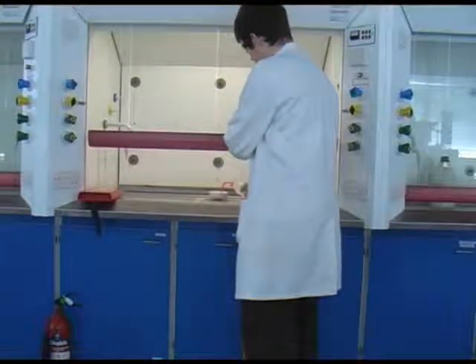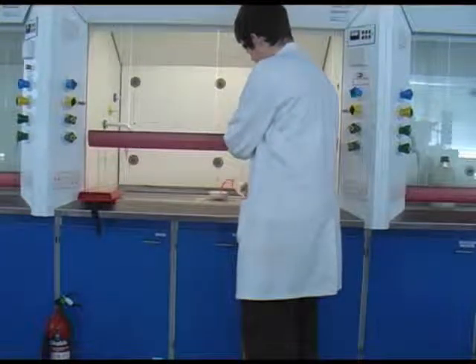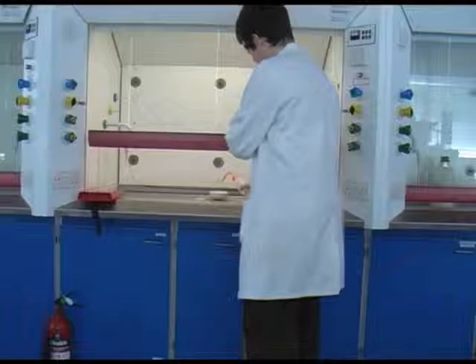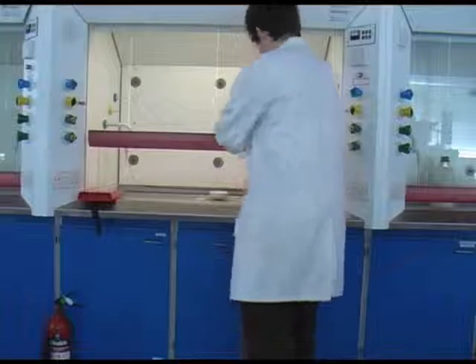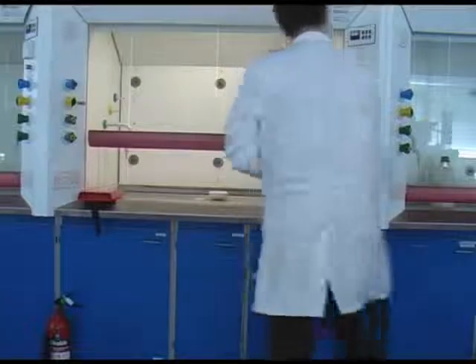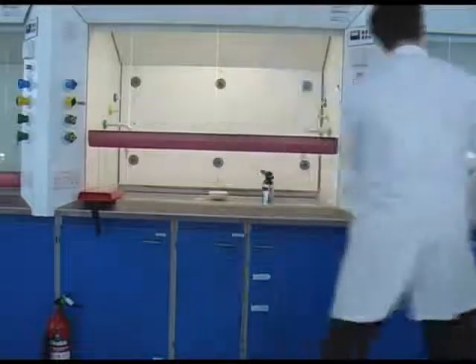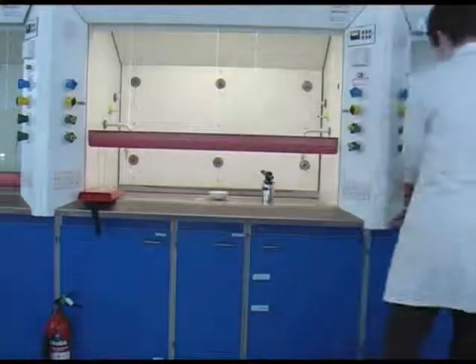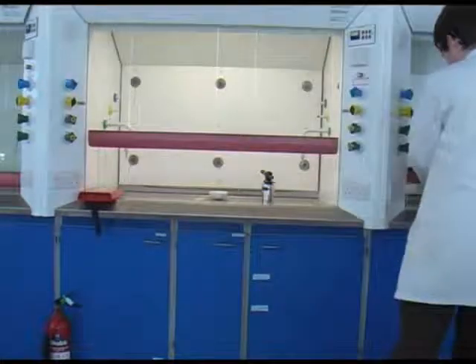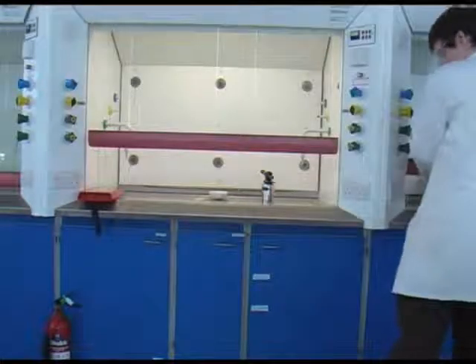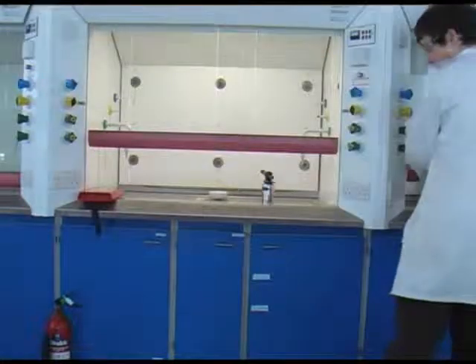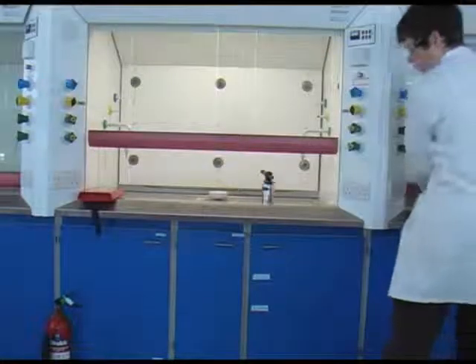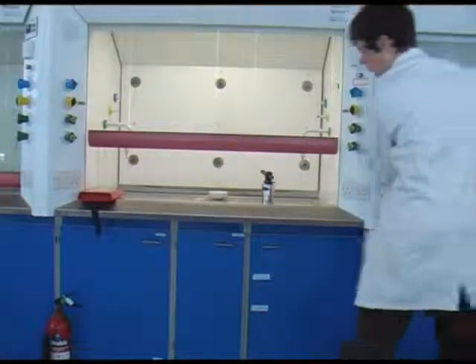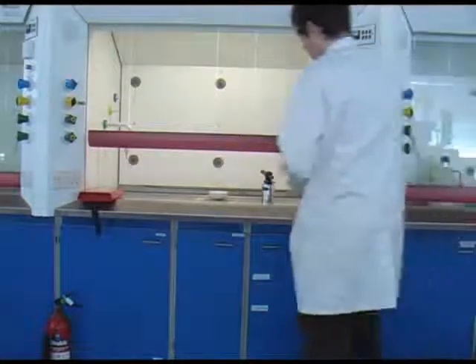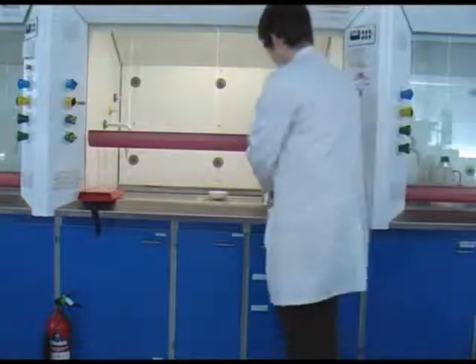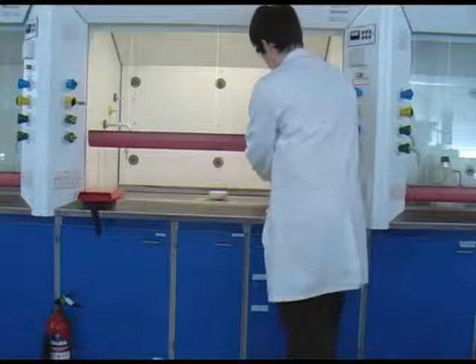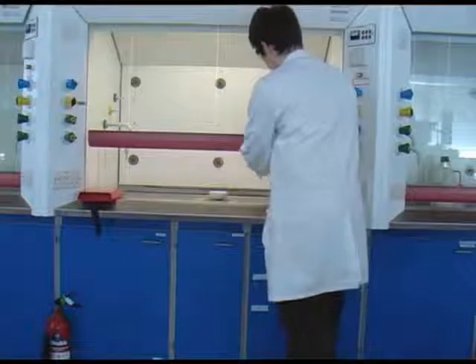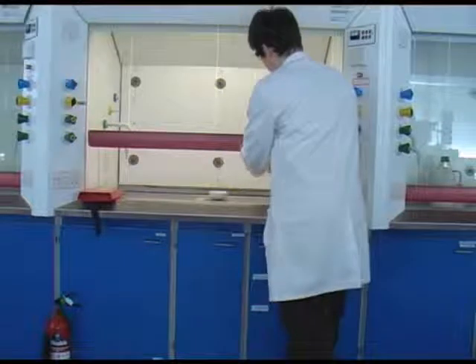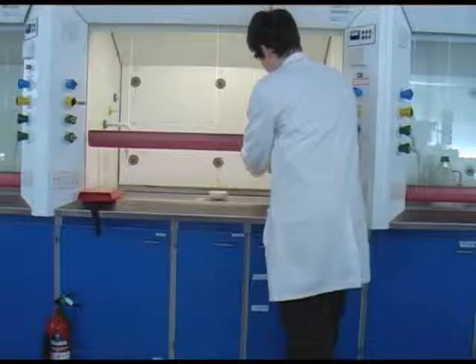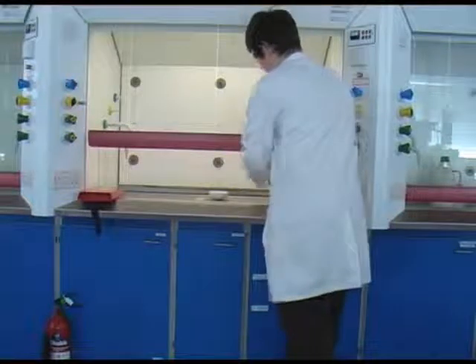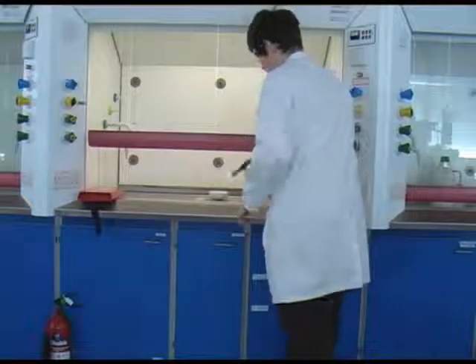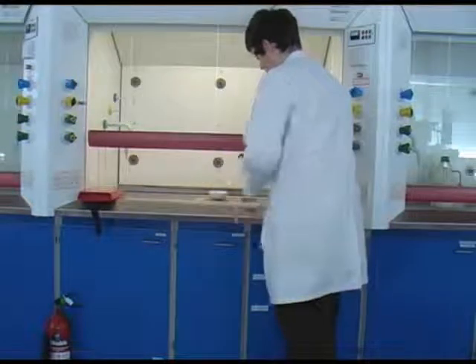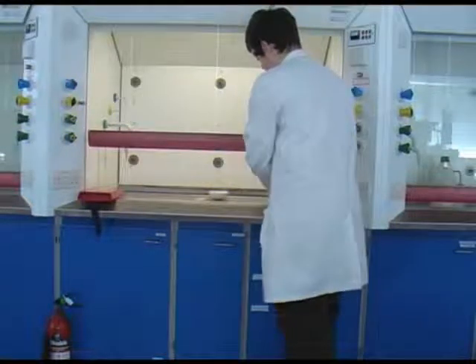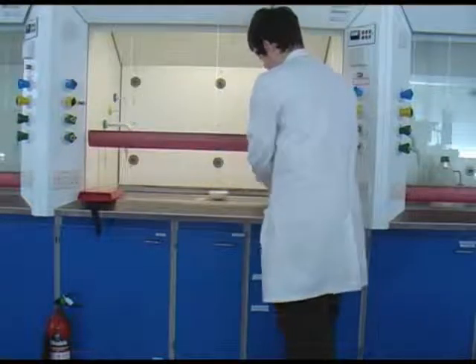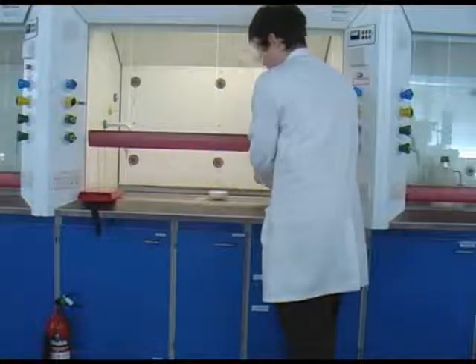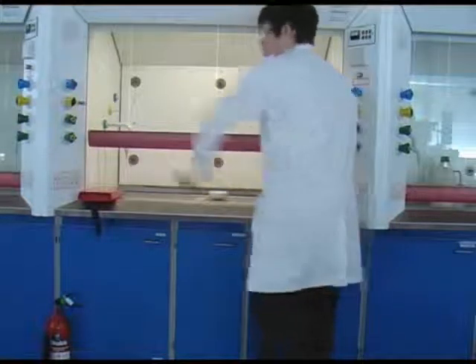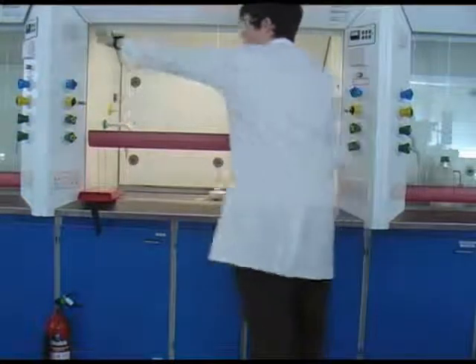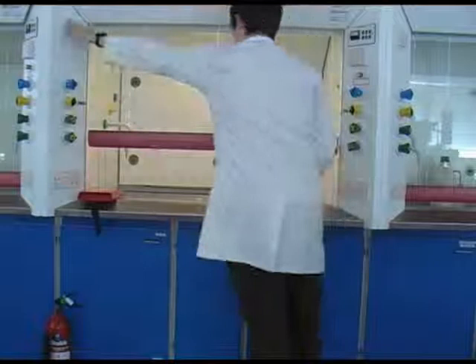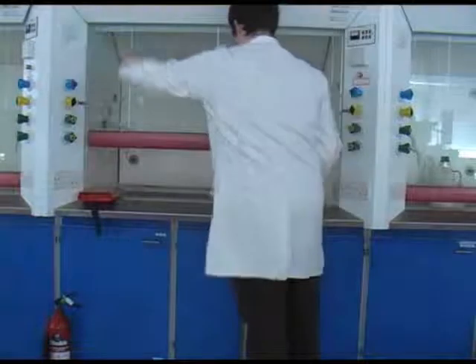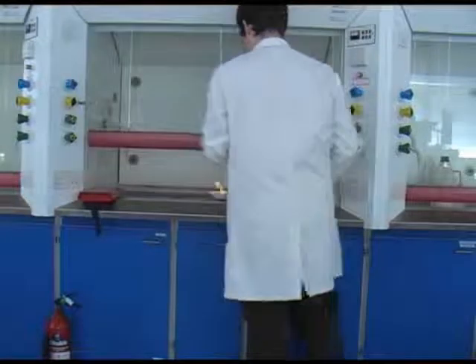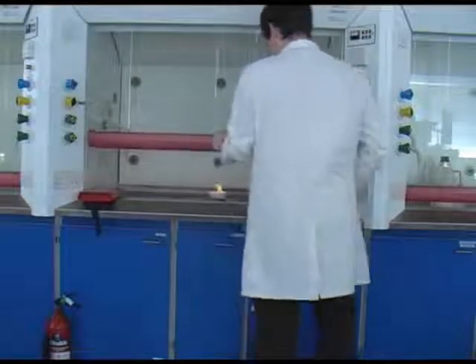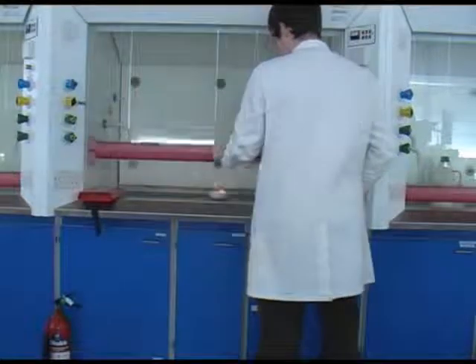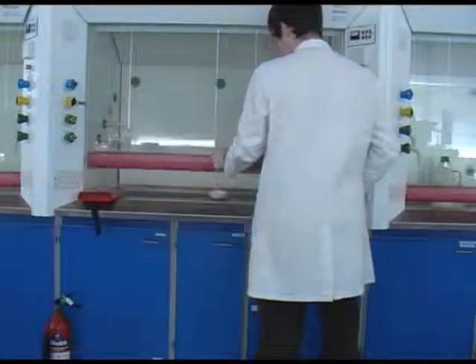After dispensing the flammable liquid ethanol, Ben removes it and places it in an adjacent fume cupboard. He then ignites the burner and starts the fire, all safely inside the fume cupboard. Finally, he pulls the sash down.